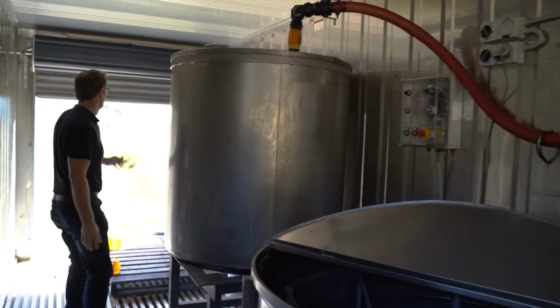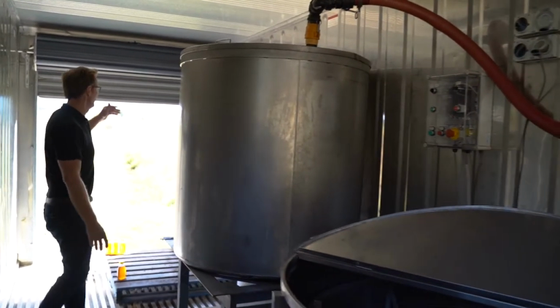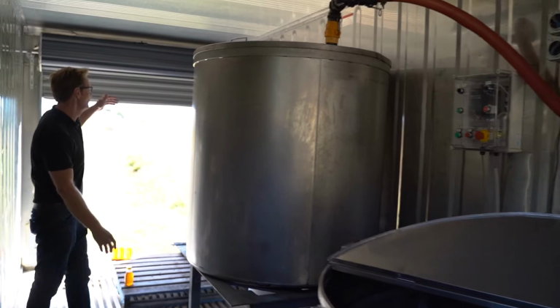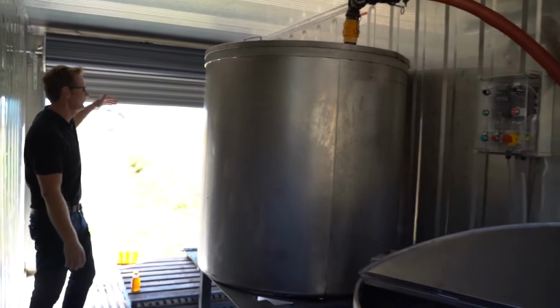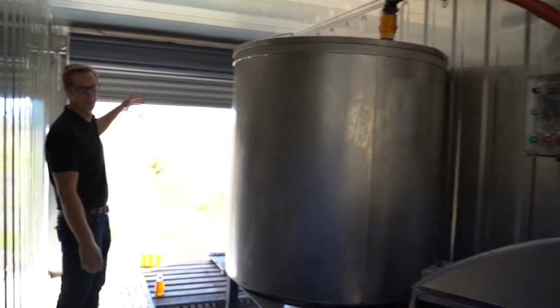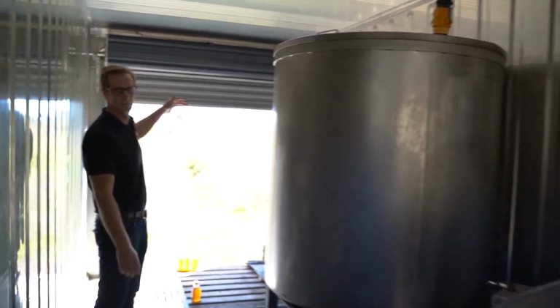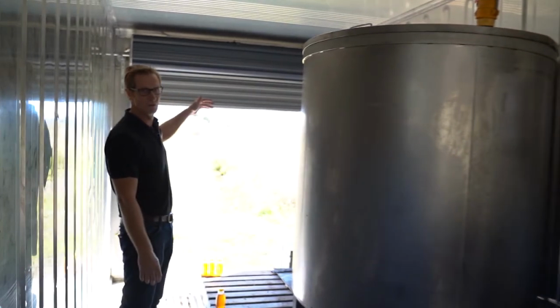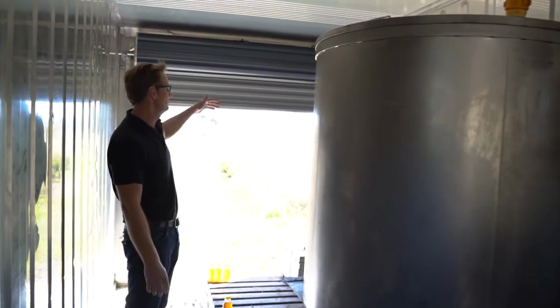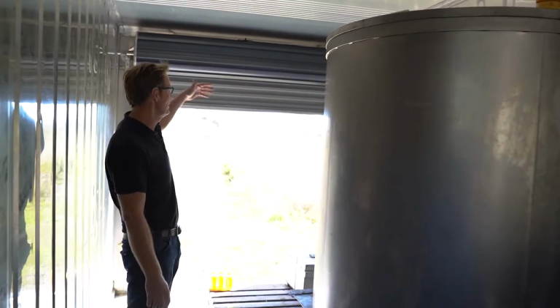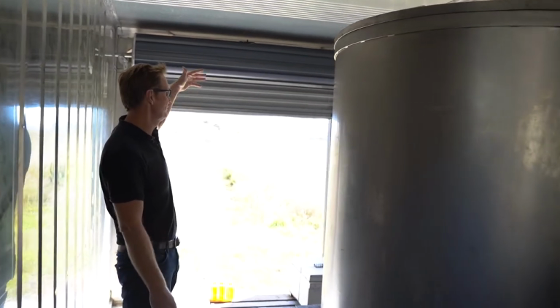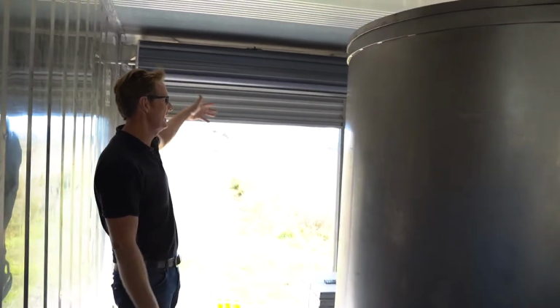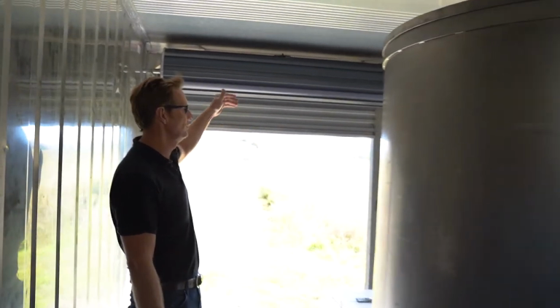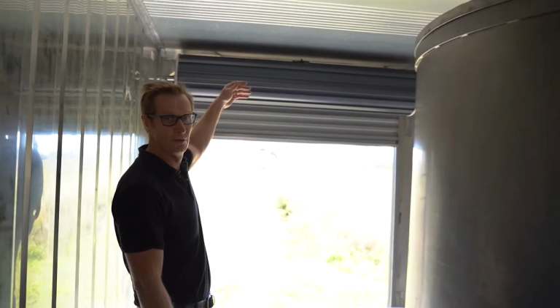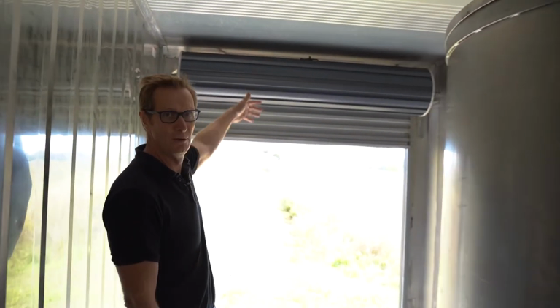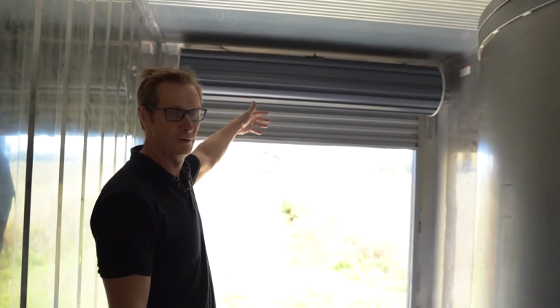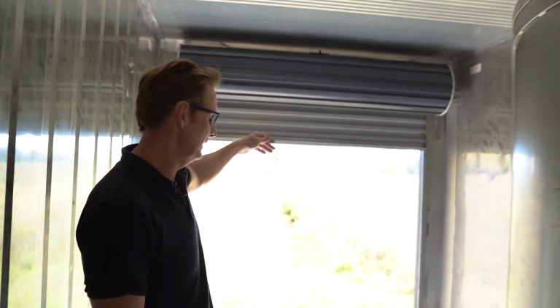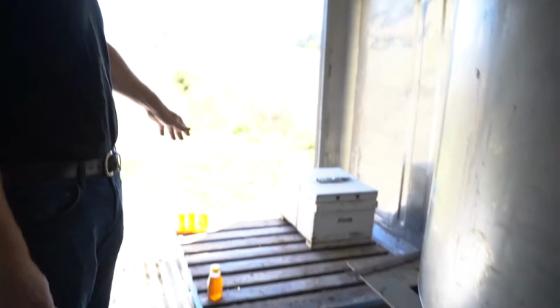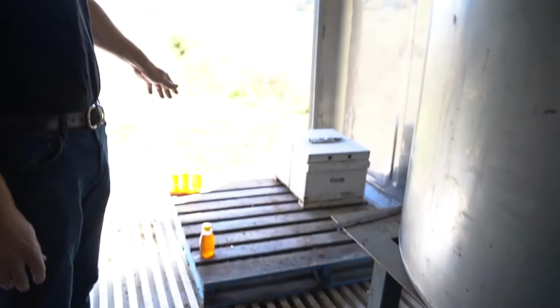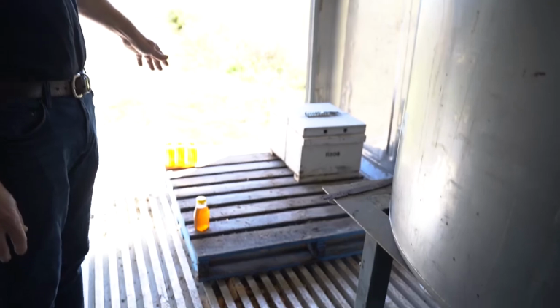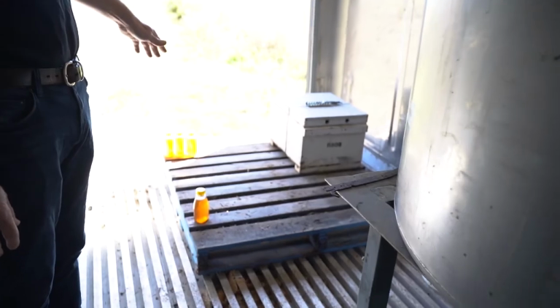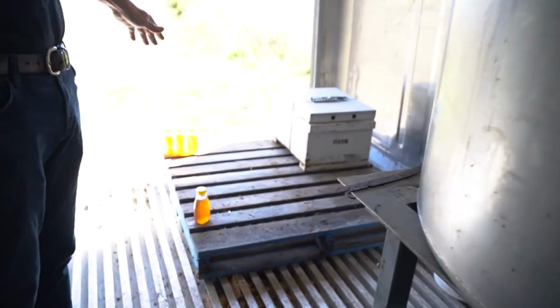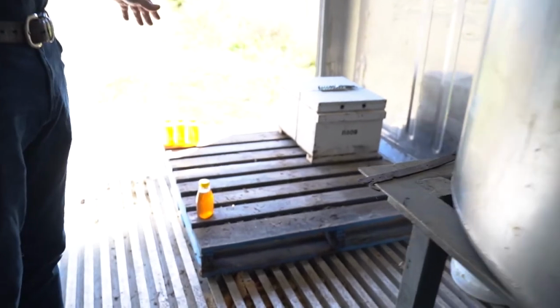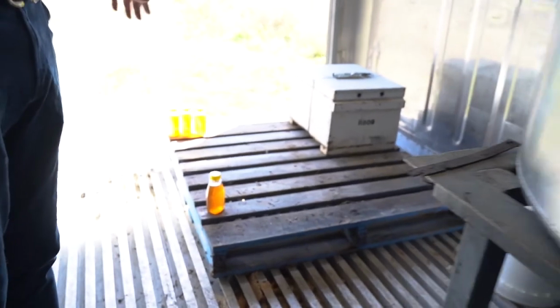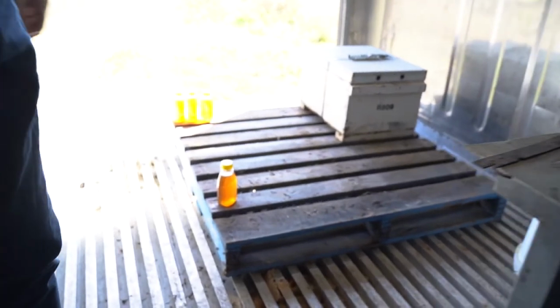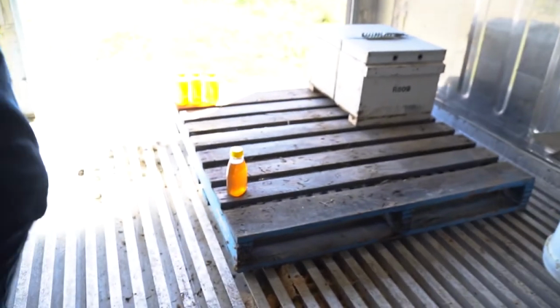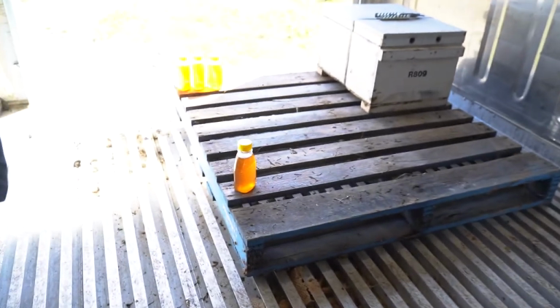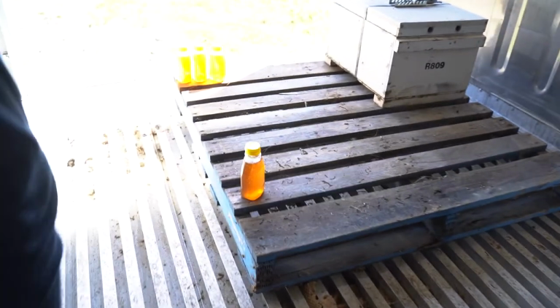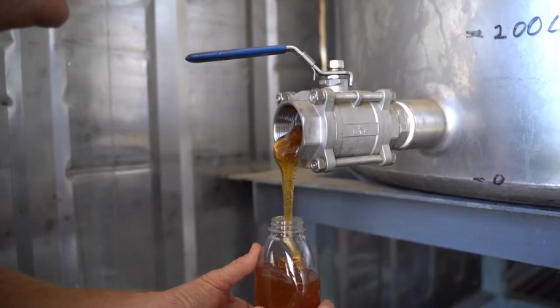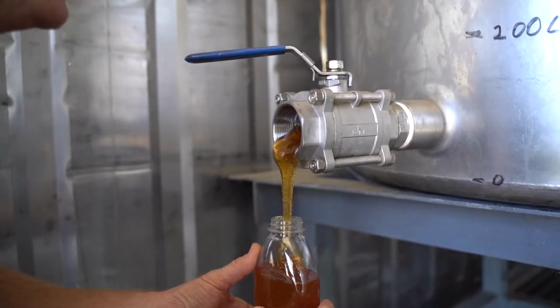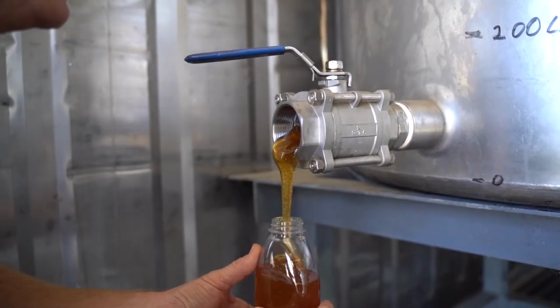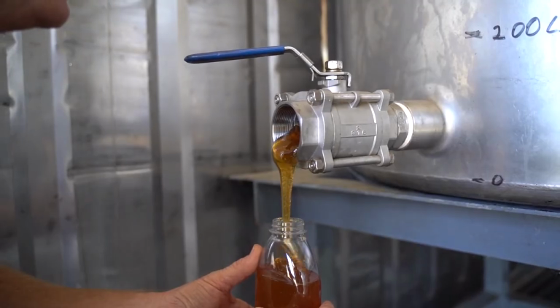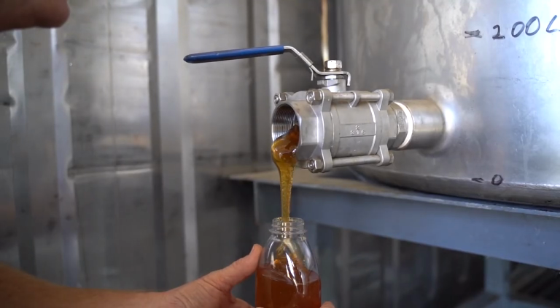We also removed the refrigeration machinery from the end and put a roller door in there for ease of access for the pallets of honey boxes once they've been harvested.